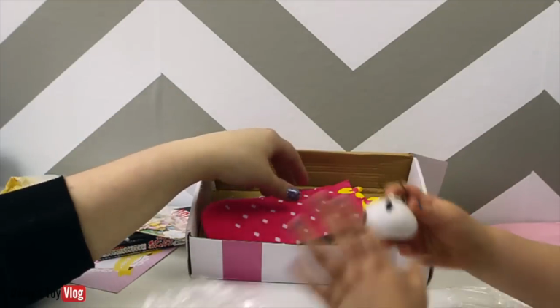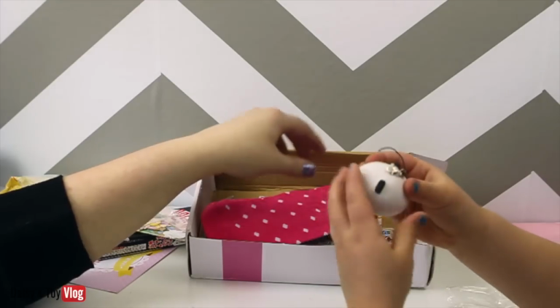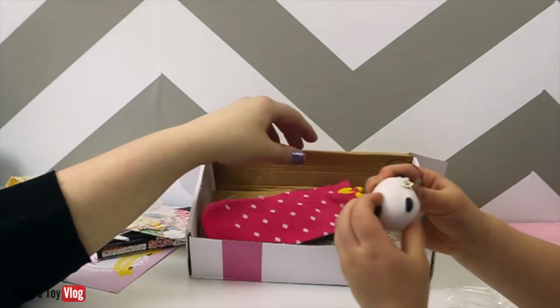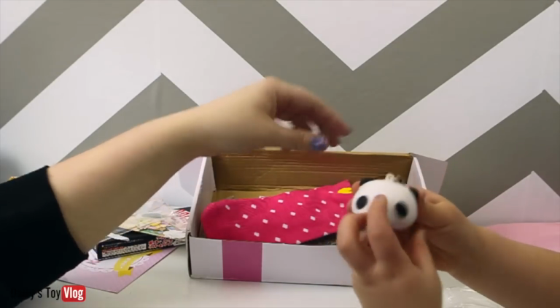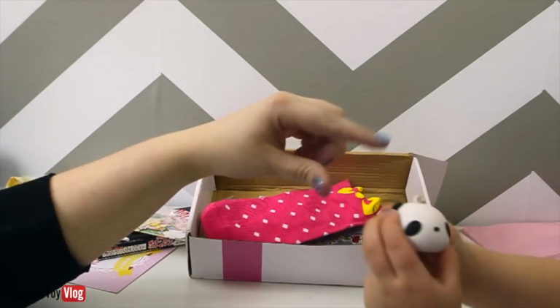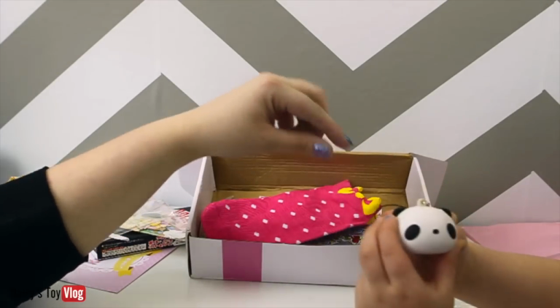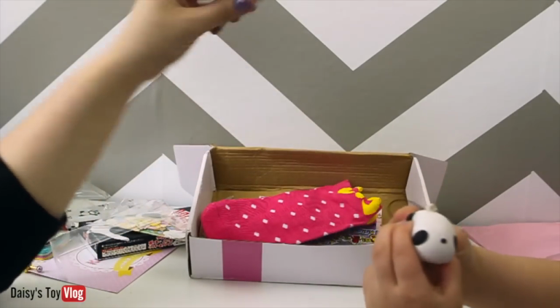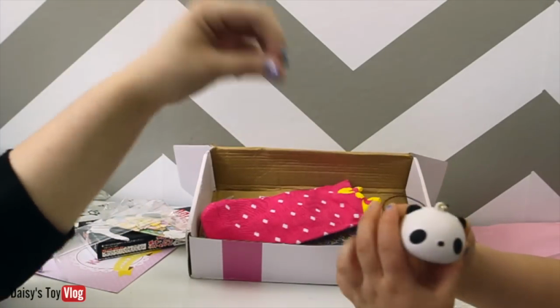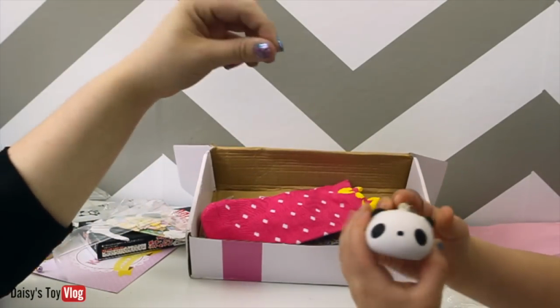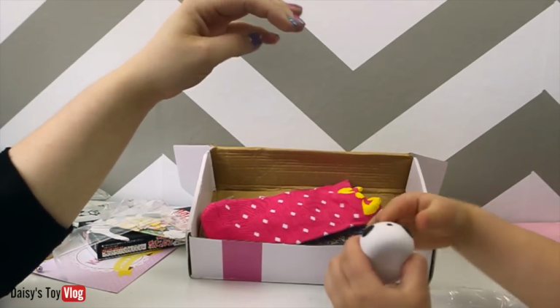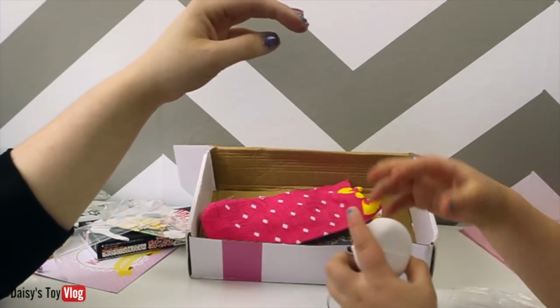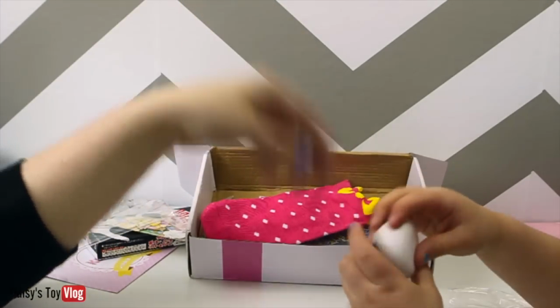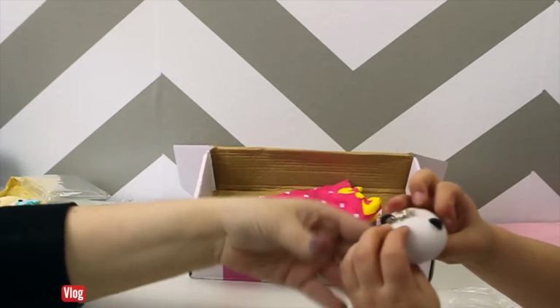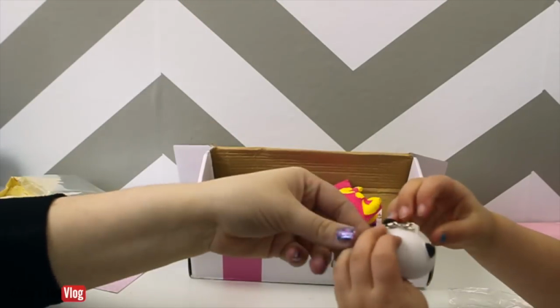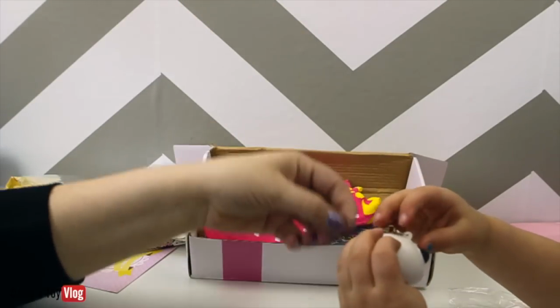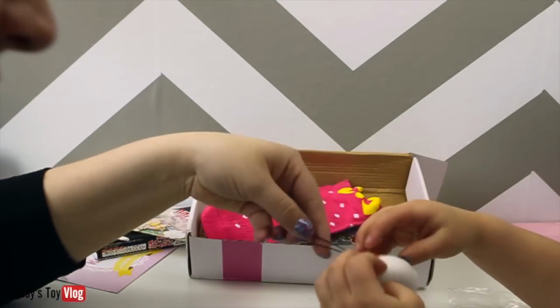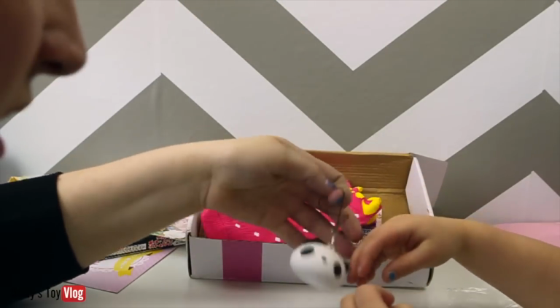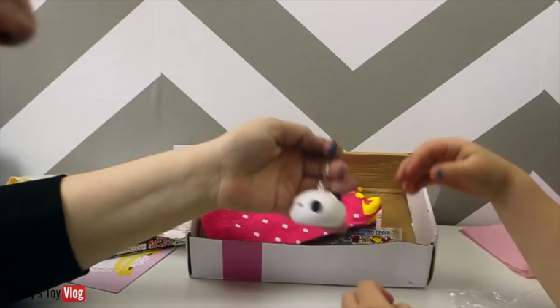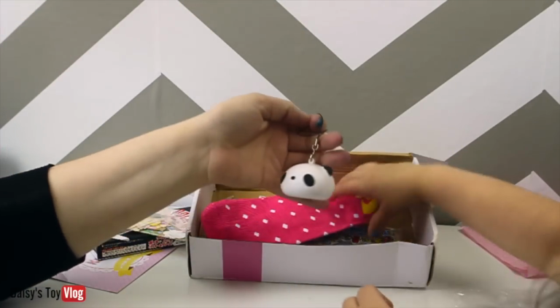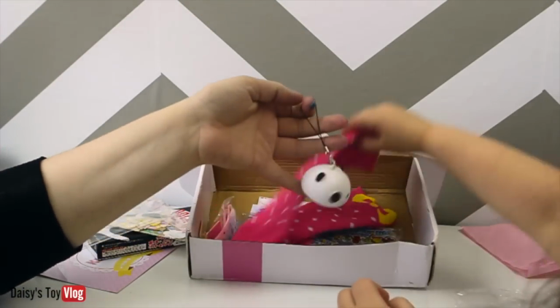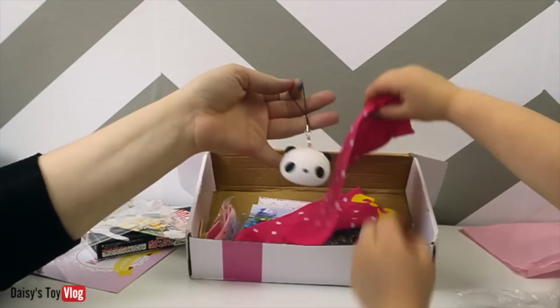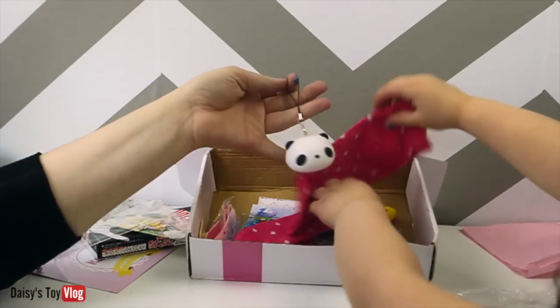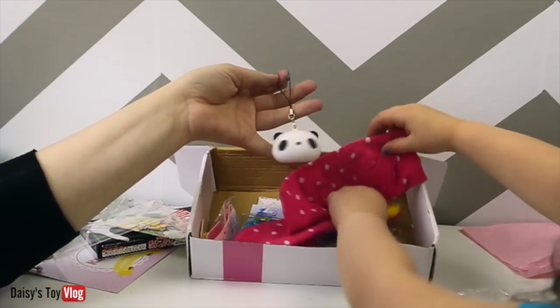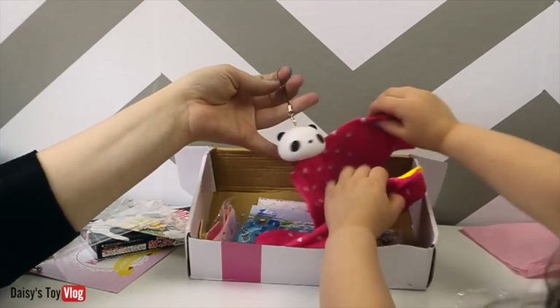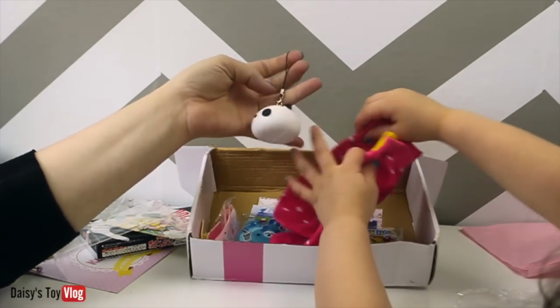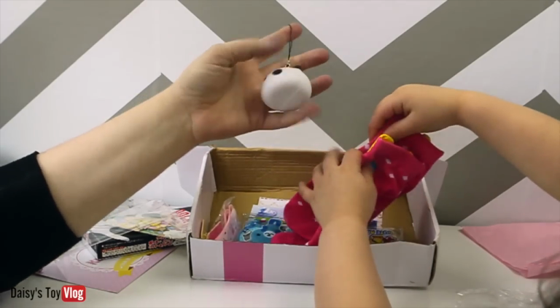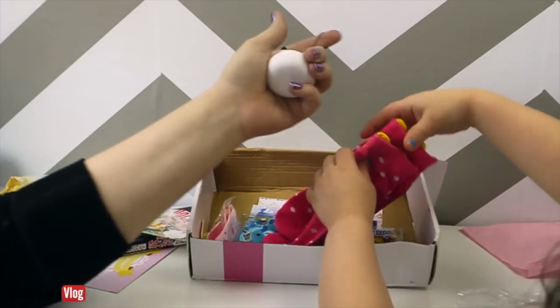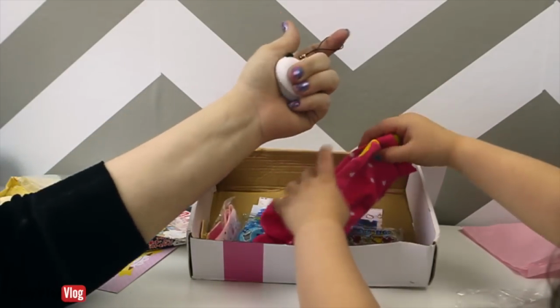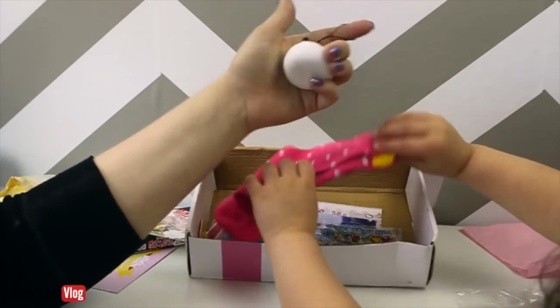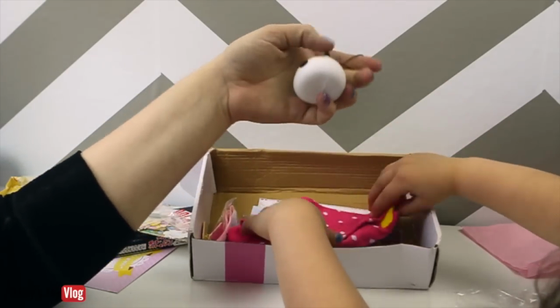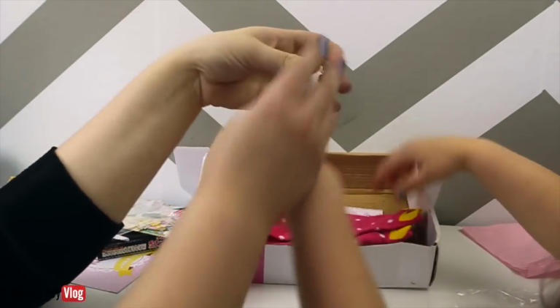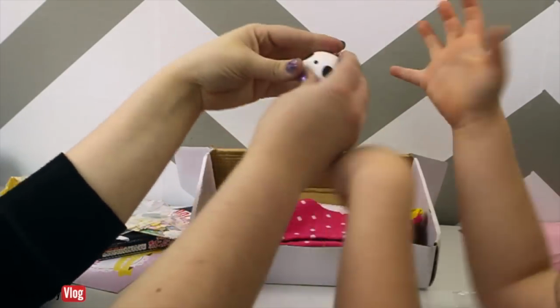Oh, it's a little cell phone charm. You can put it on your cell phone, or your backpack or anything like that. Oh, look — it's squishy! Oh, it's so squishy!